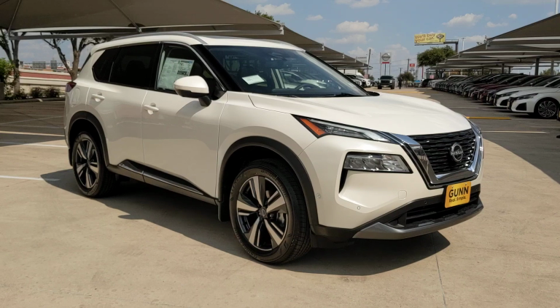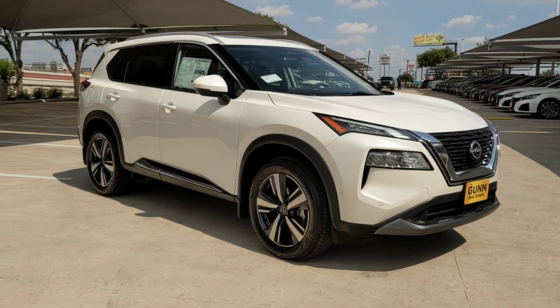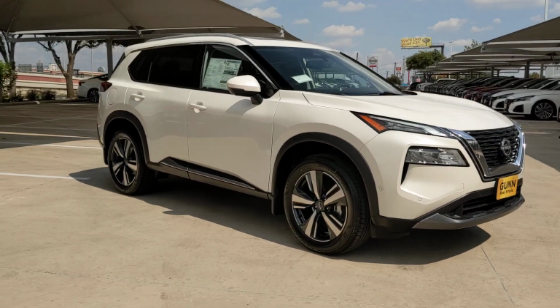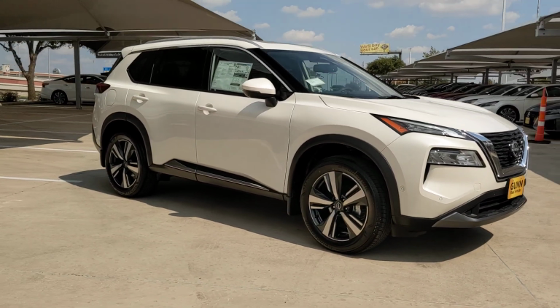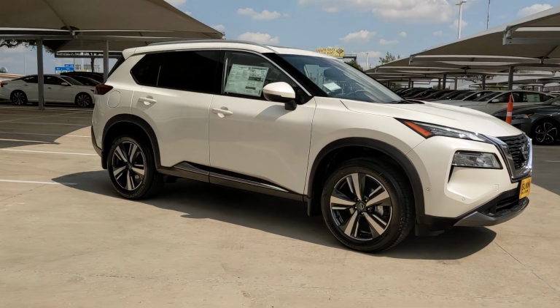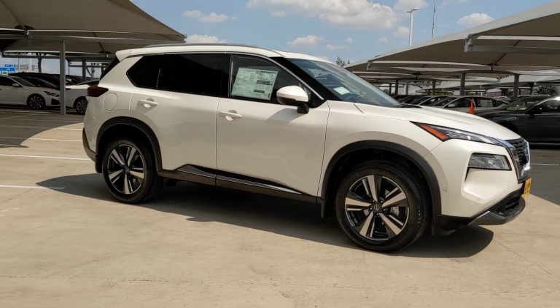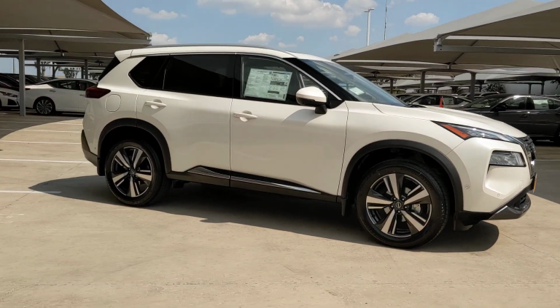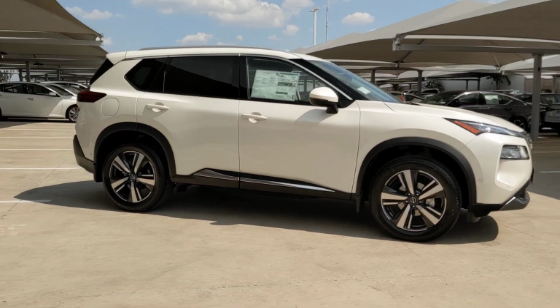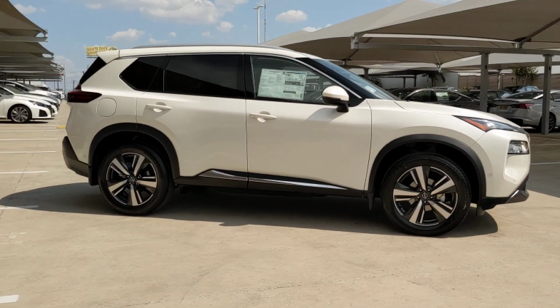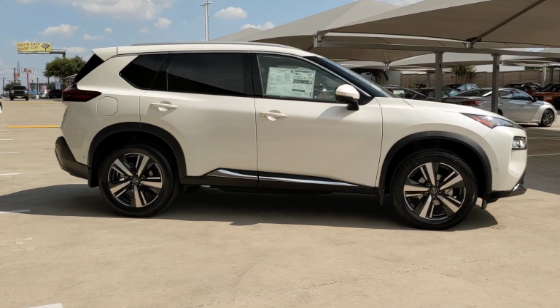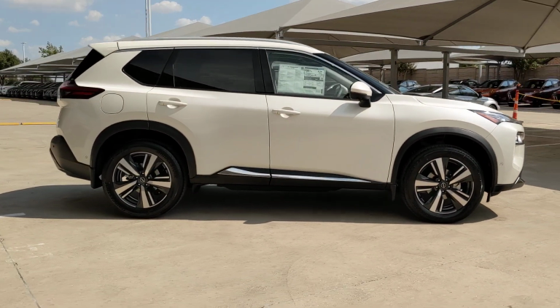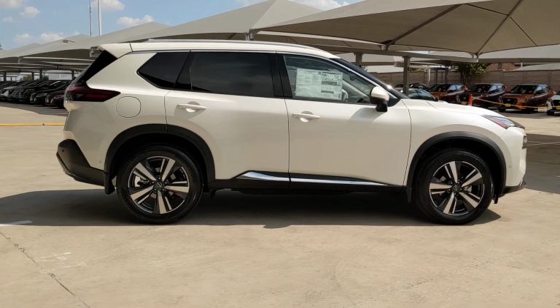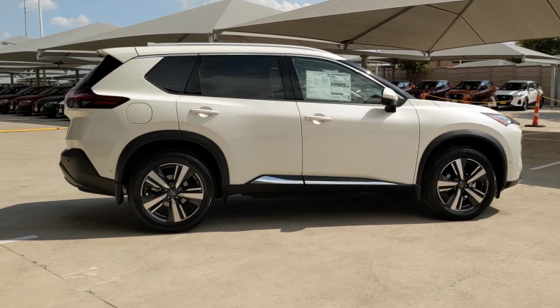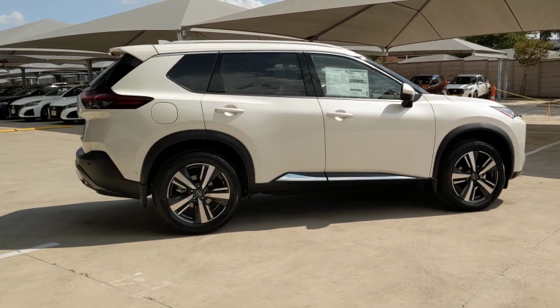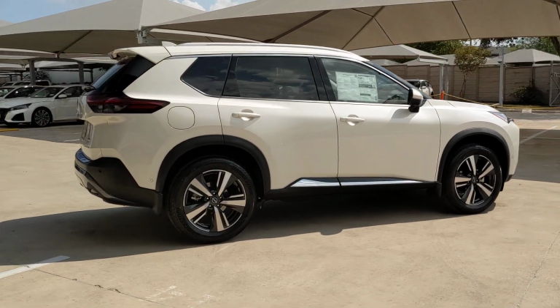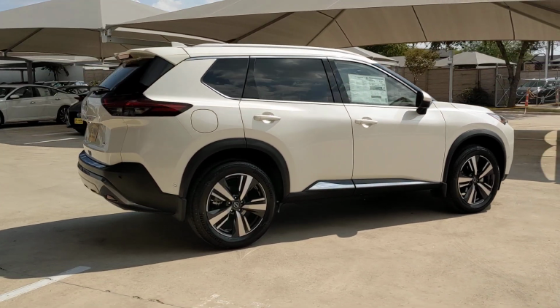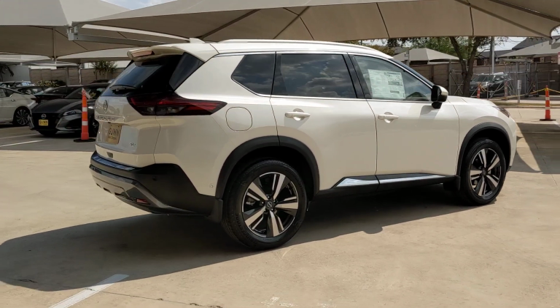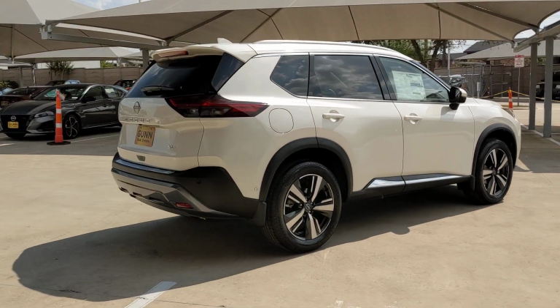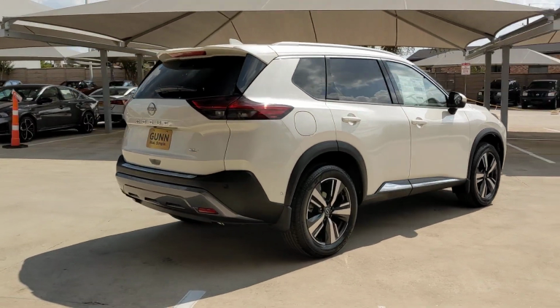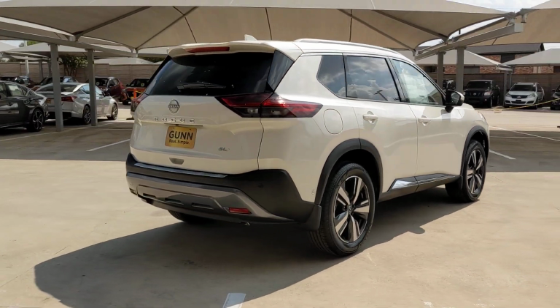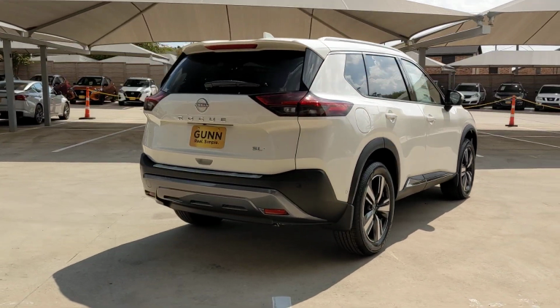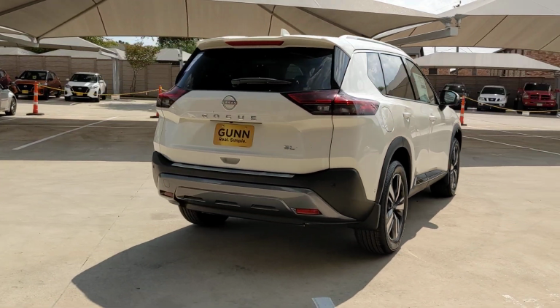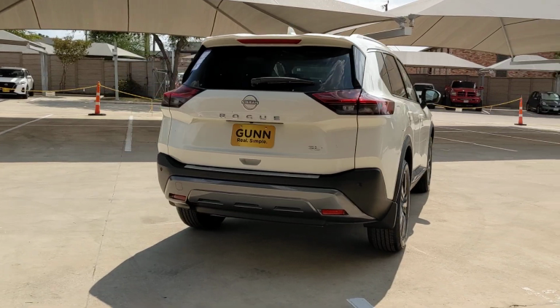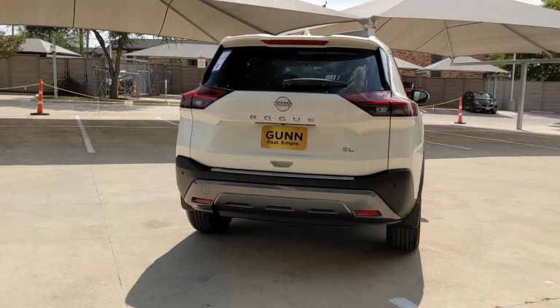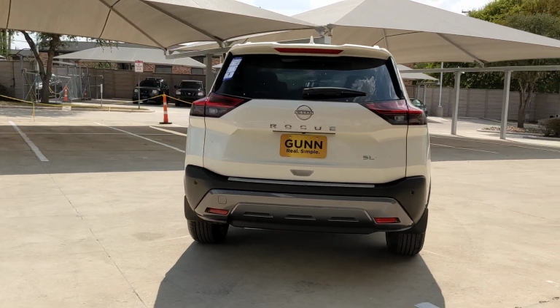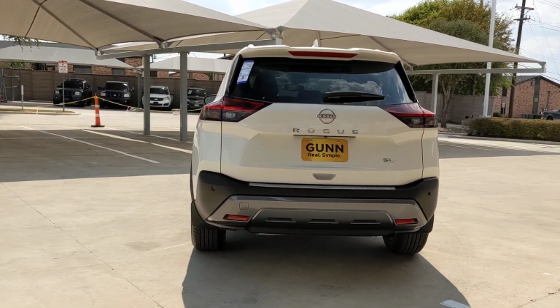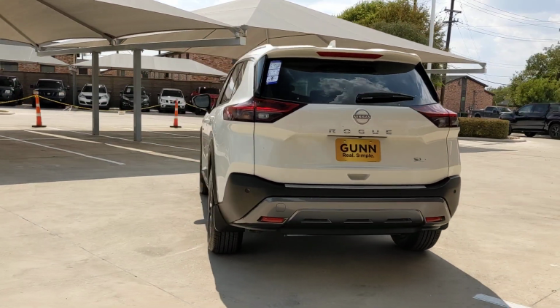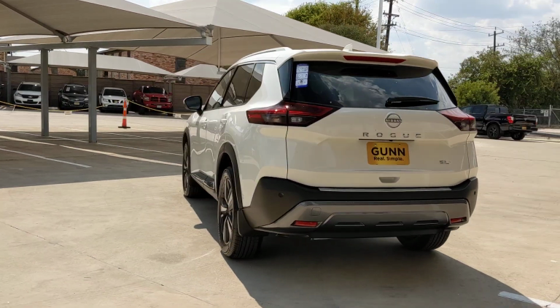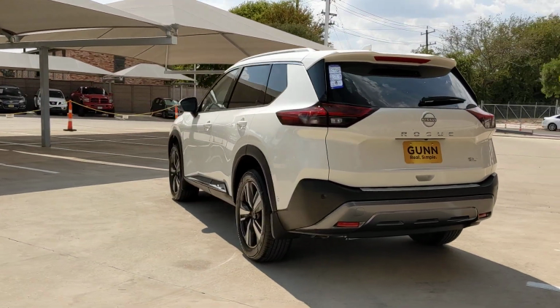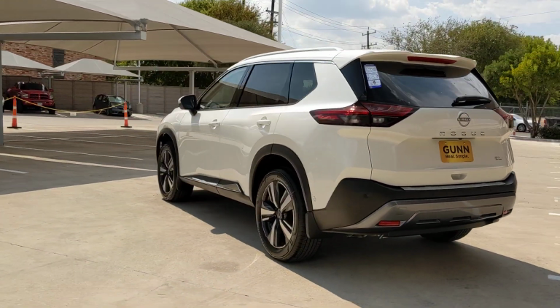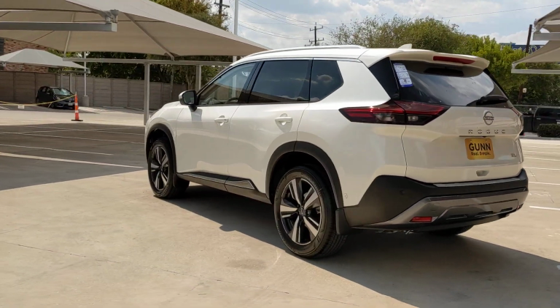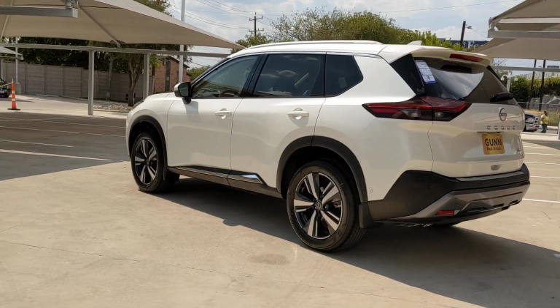Introducing the 2023 Nissan Rogue. This feature-rich Rogue adds confidence and convenience to everyday life. Standard driver-assist safety tech, large cargo capacity, and spacious seating have your back wherever the road may lead.